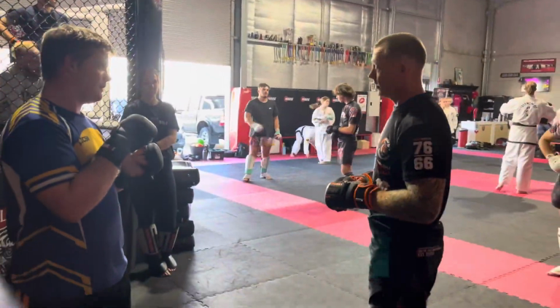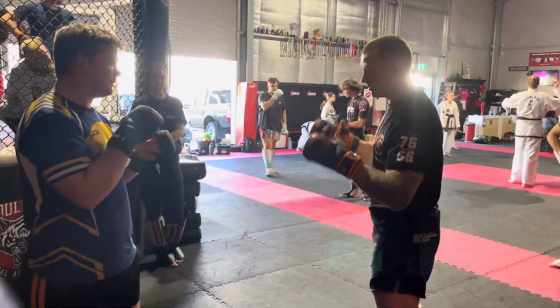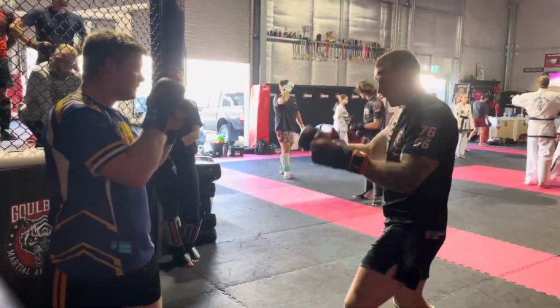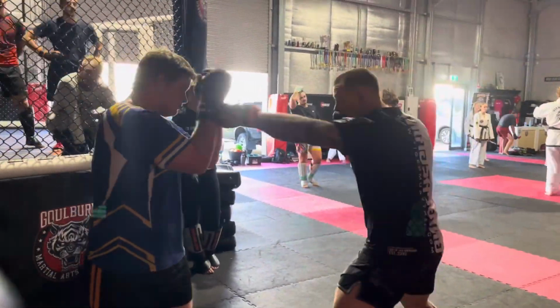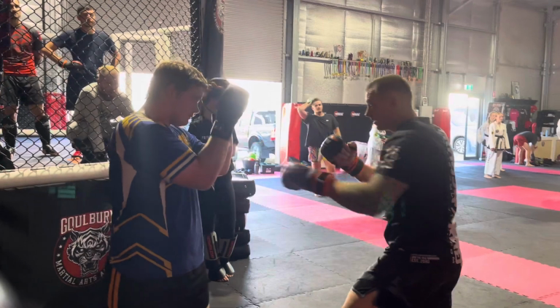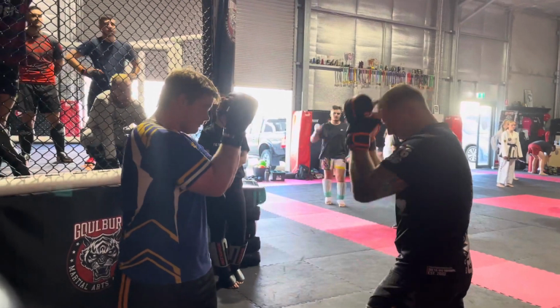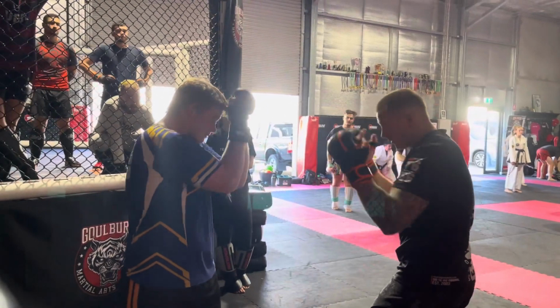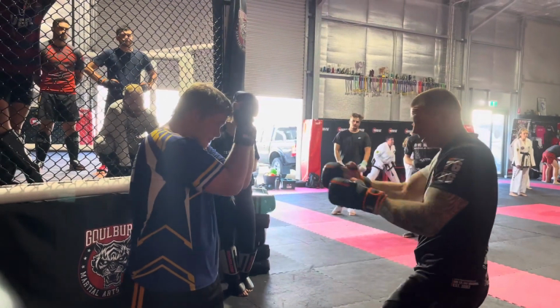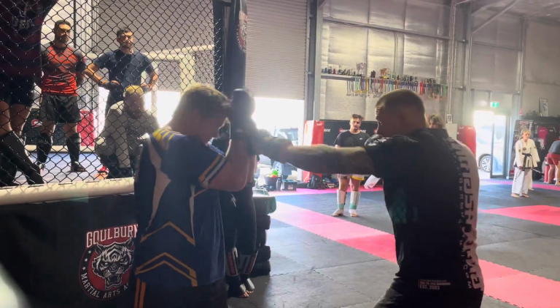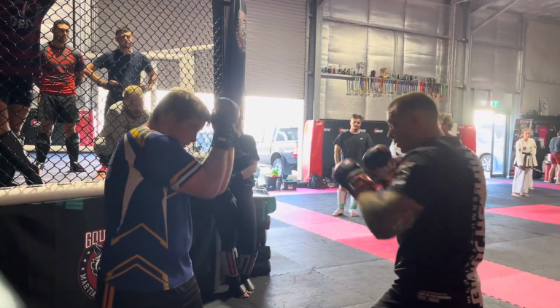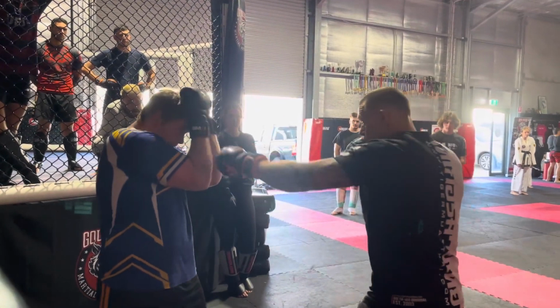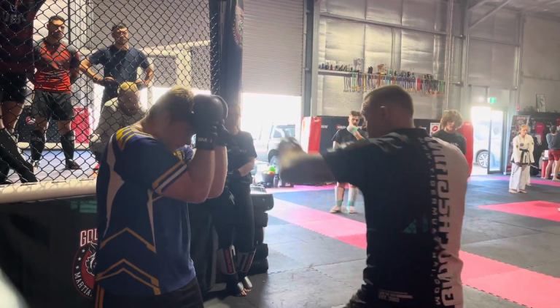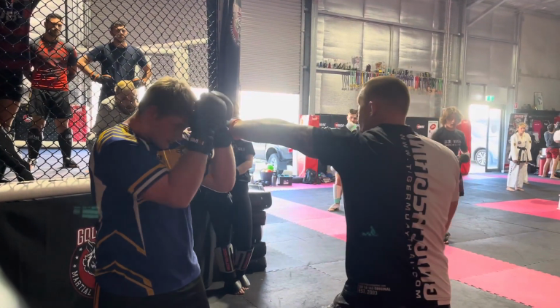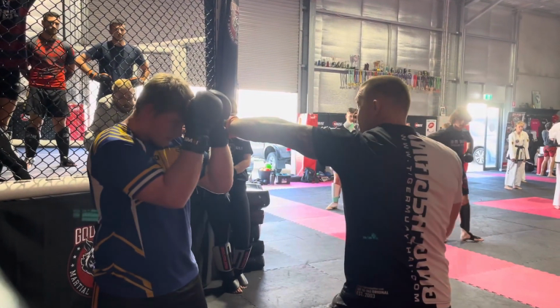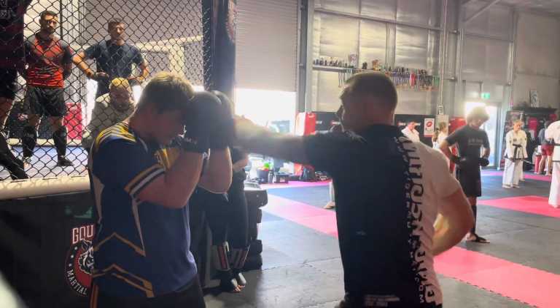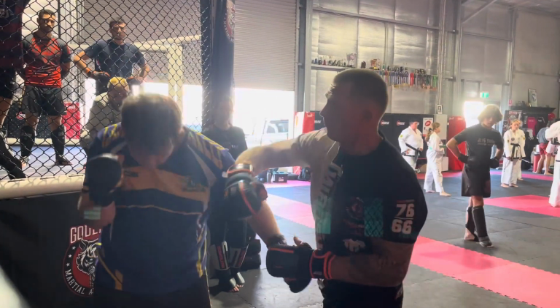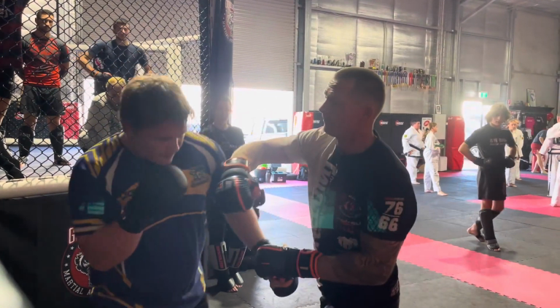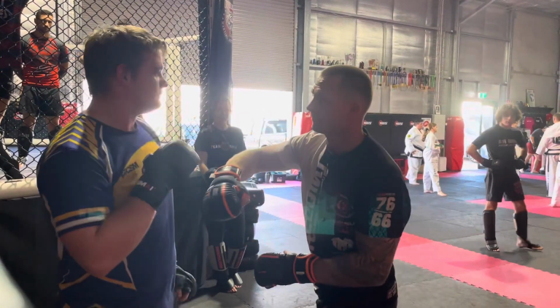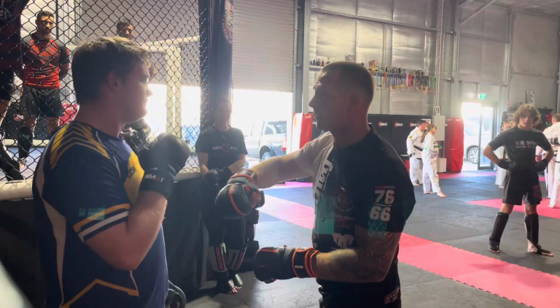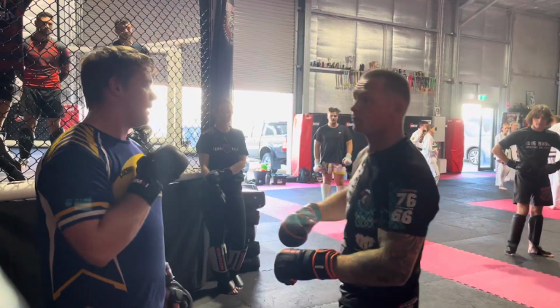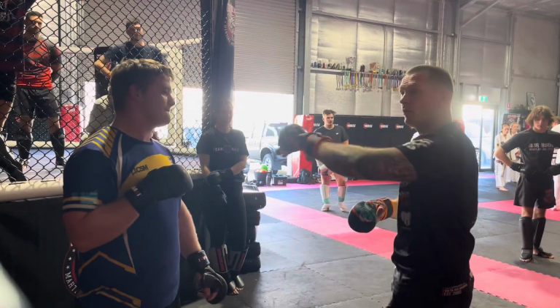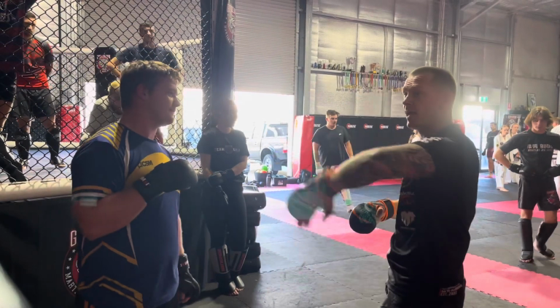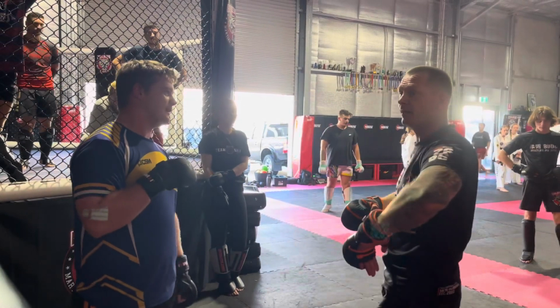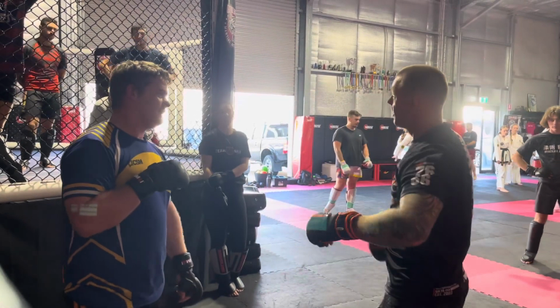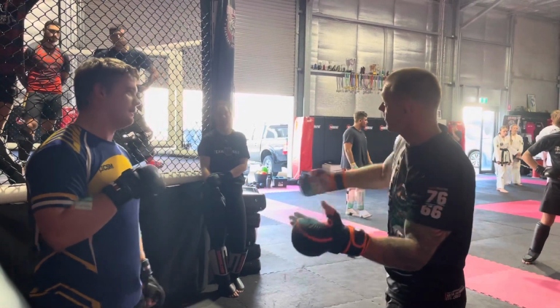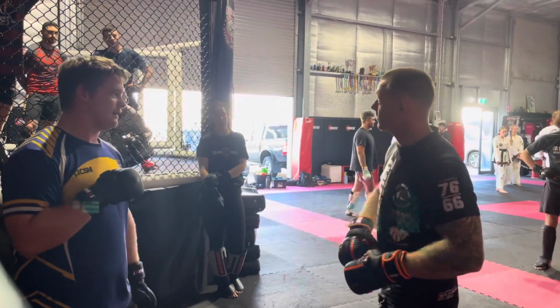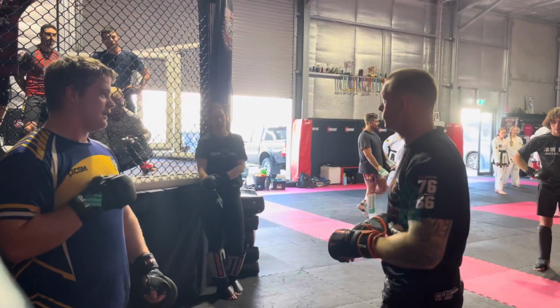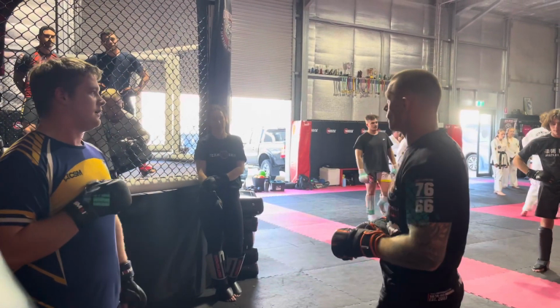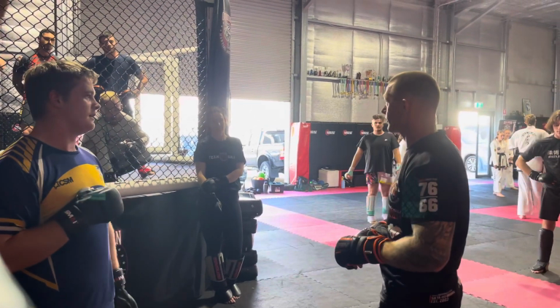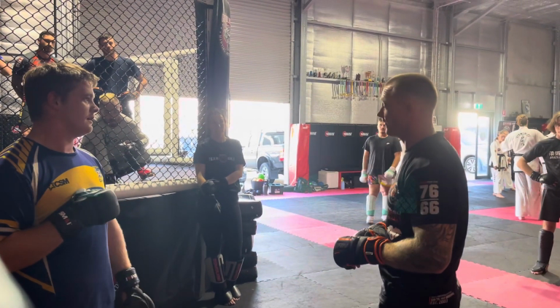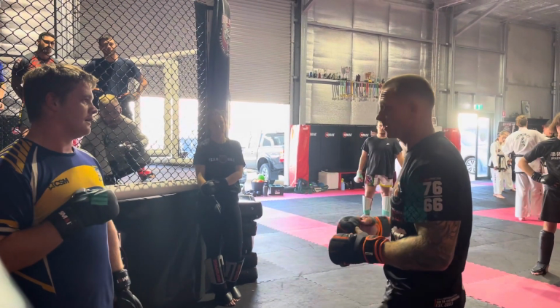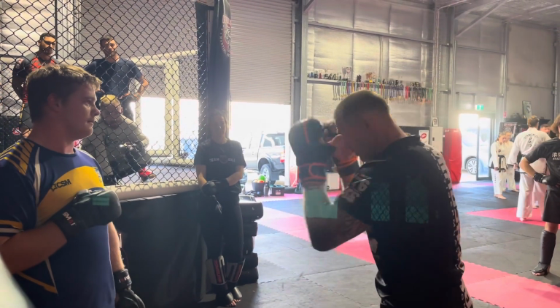Okay, so we're going one — really good shell — one, two, this one we're going to miss, come across, we're going to feel that hand down and we're going to give them a good swap across the face.